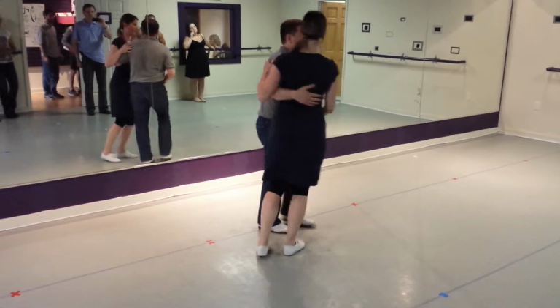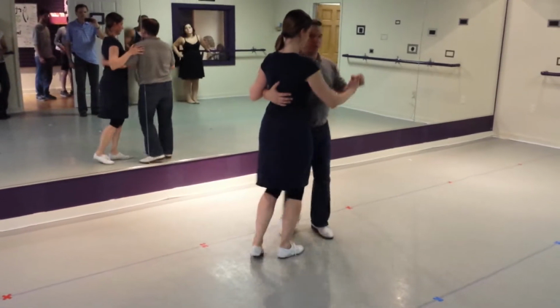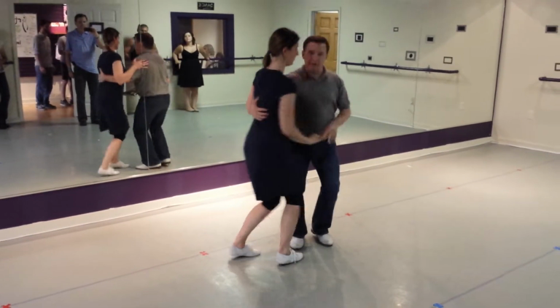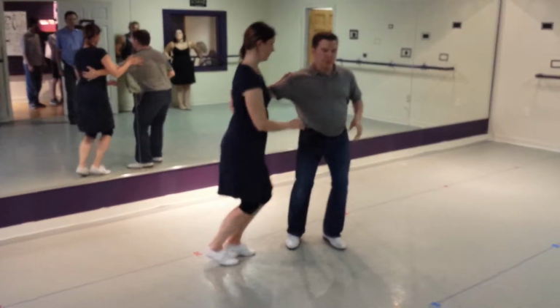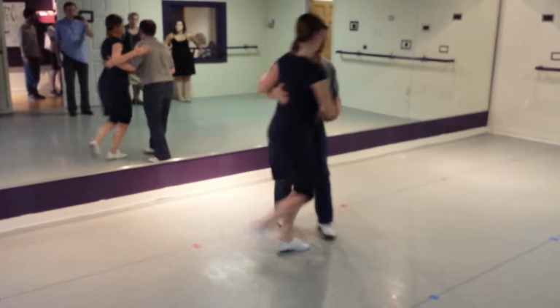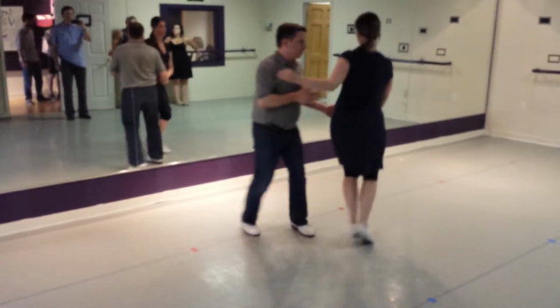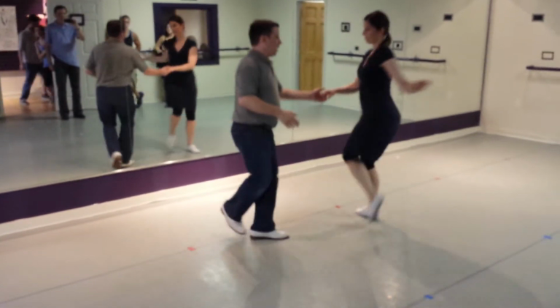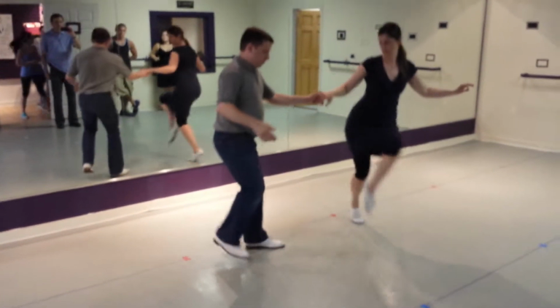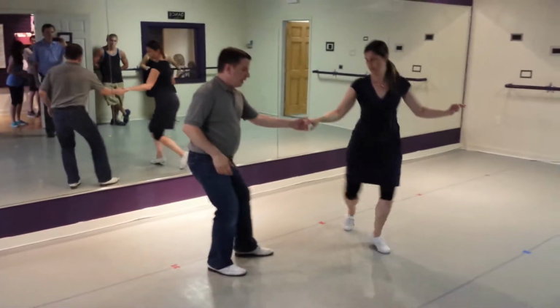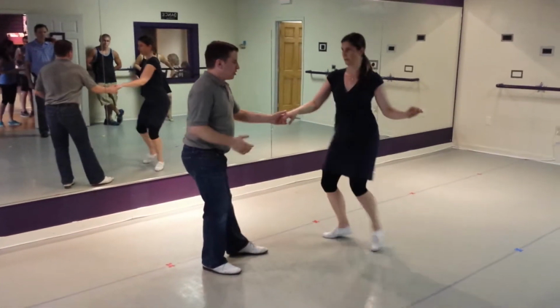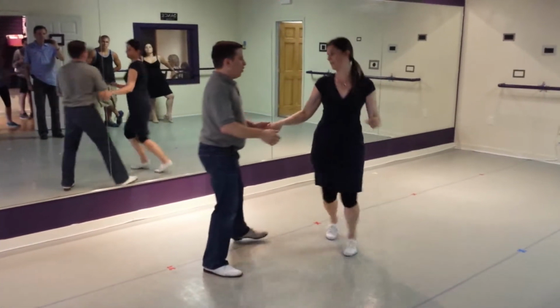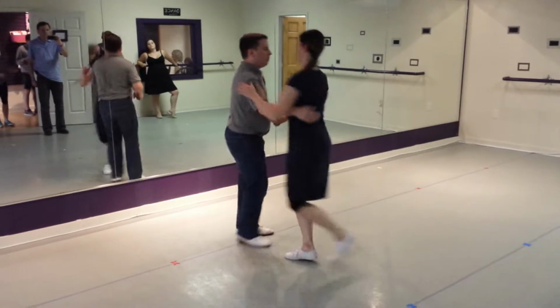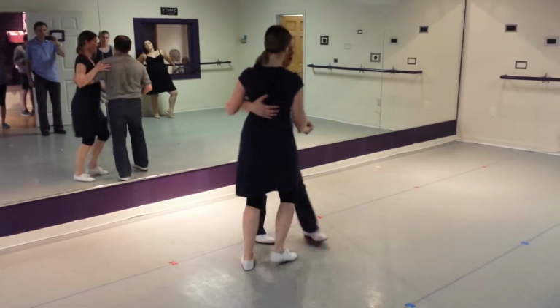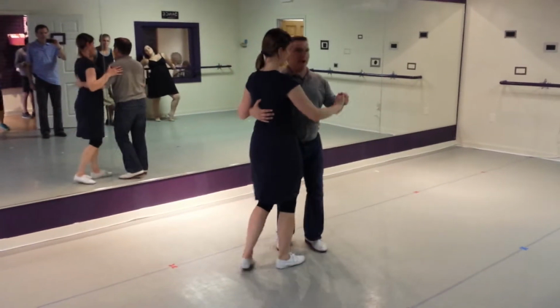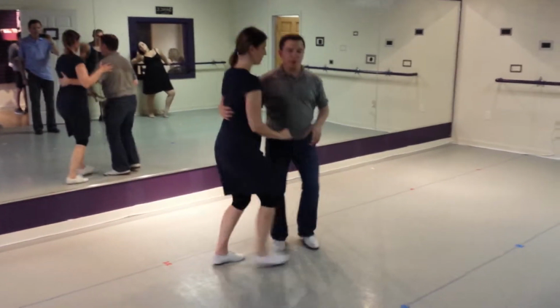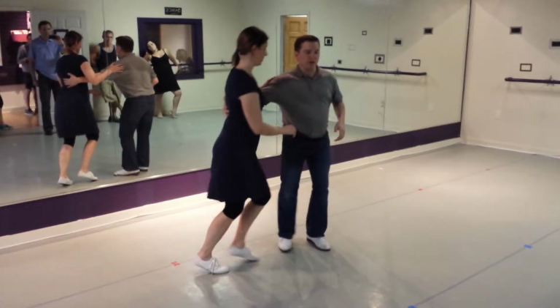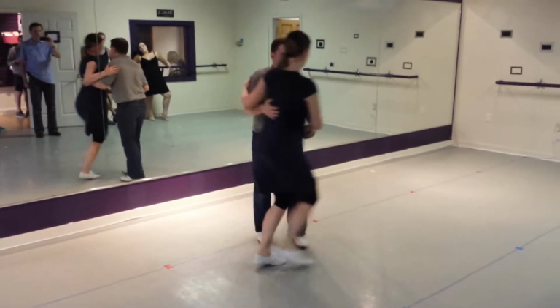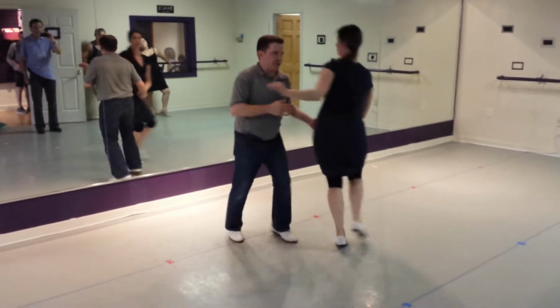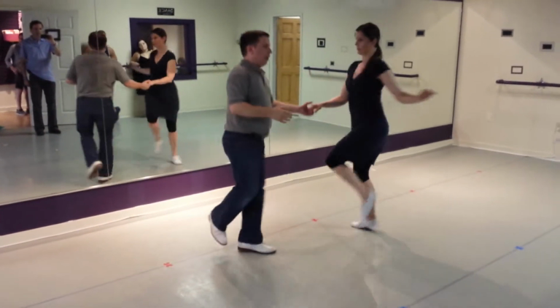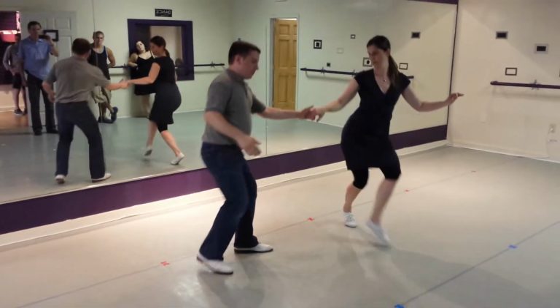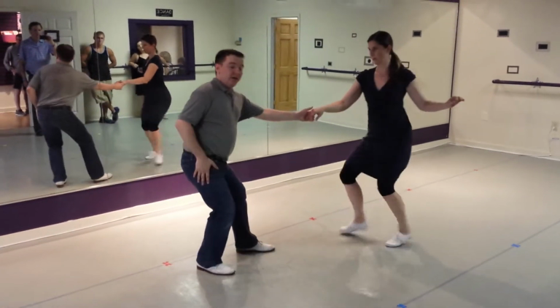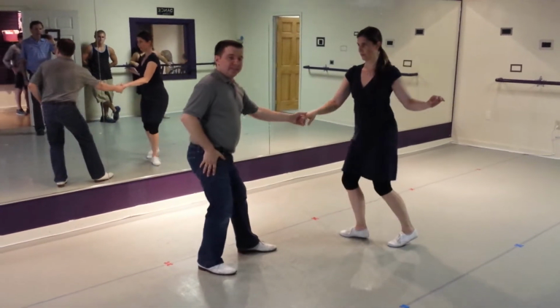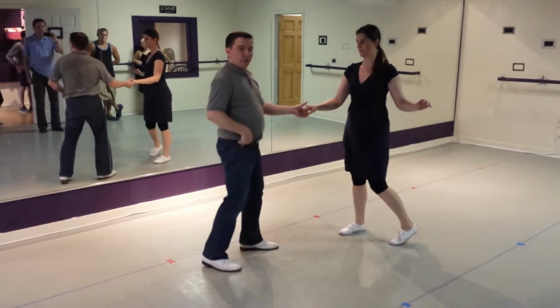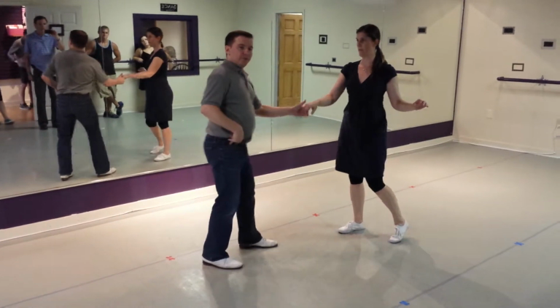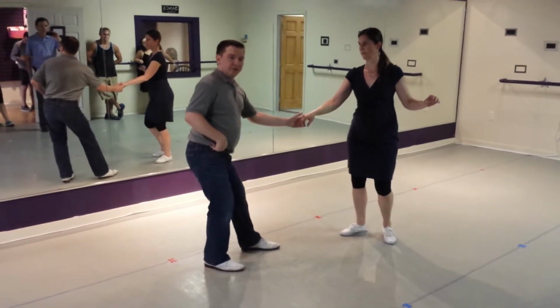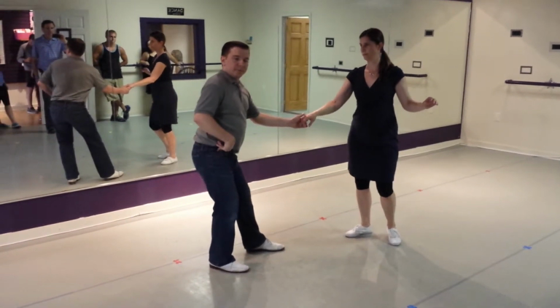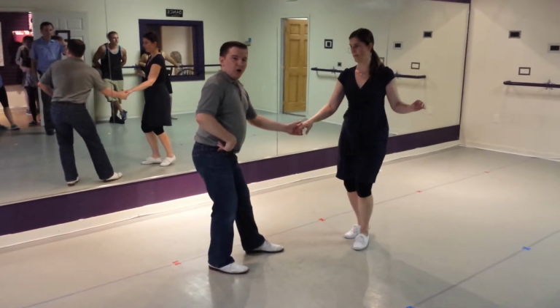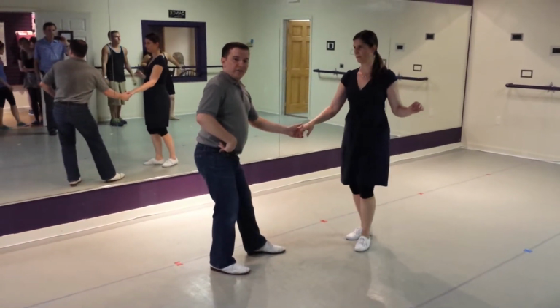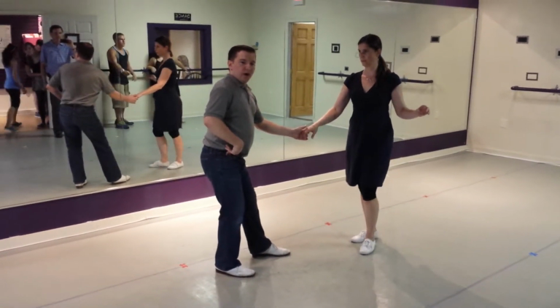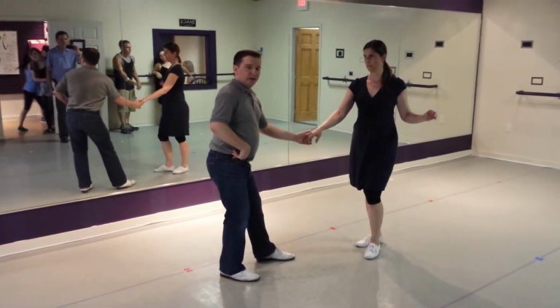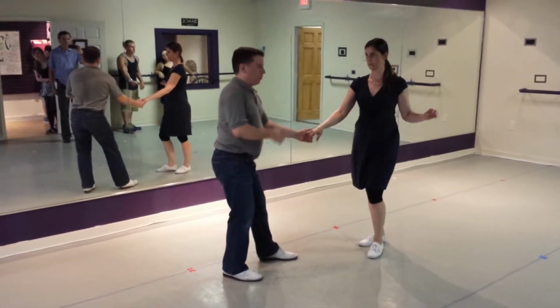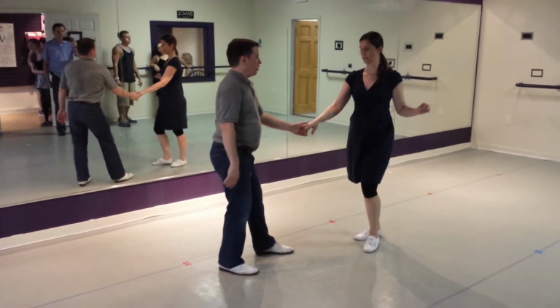And the followers variation: boom, bah, boom, bah, jump, bah. Leaders are going to go up, up and down with your partner. One, two, three, four, up, down. You're going to sink away from your partner so your hips are away from your followers.